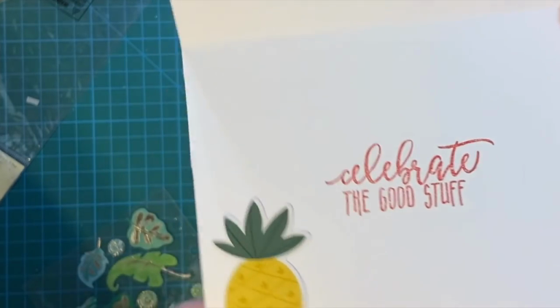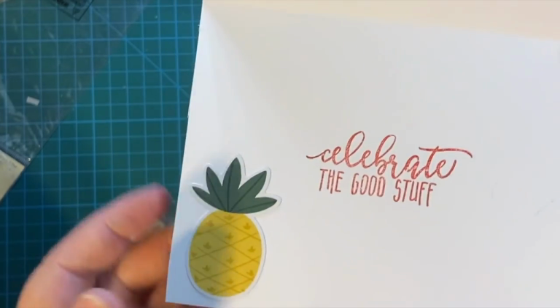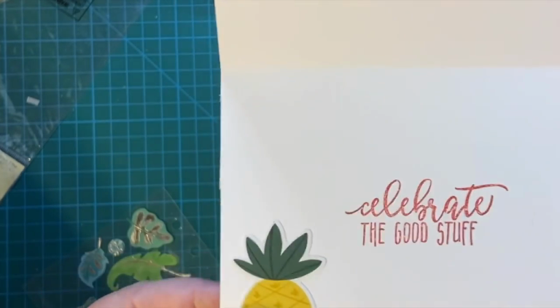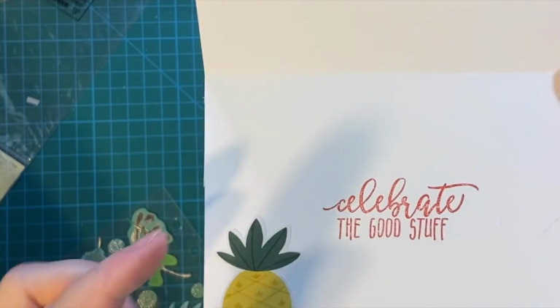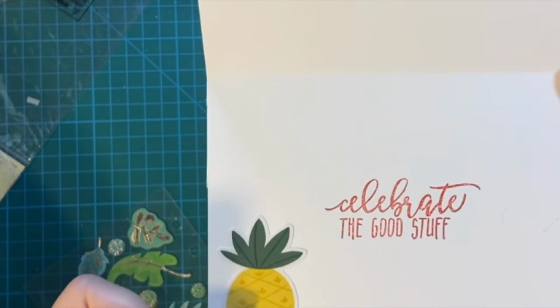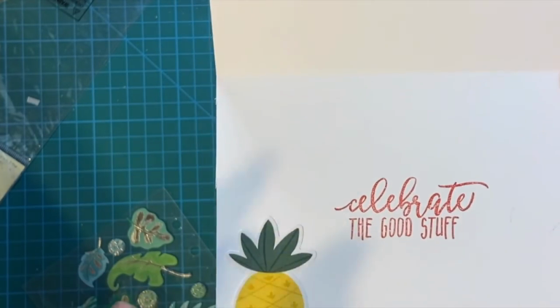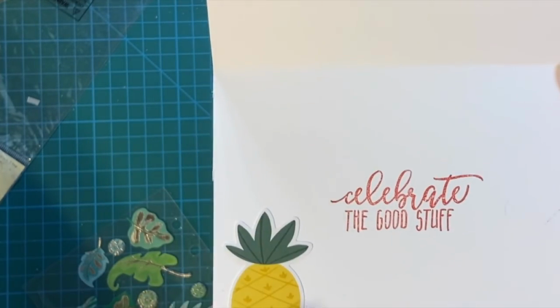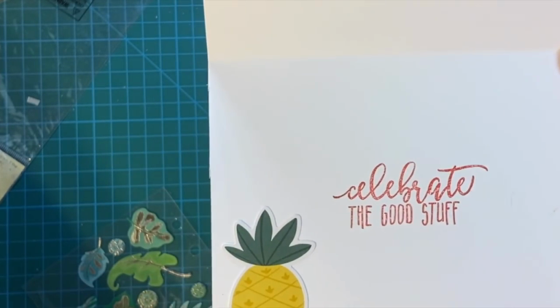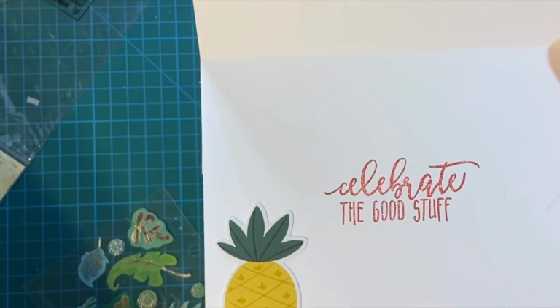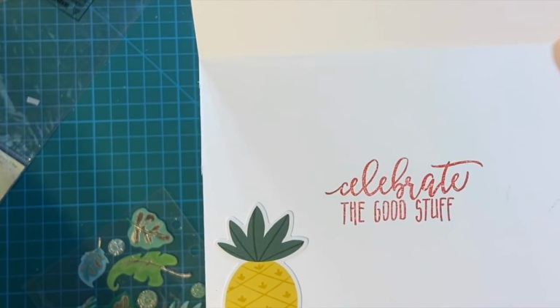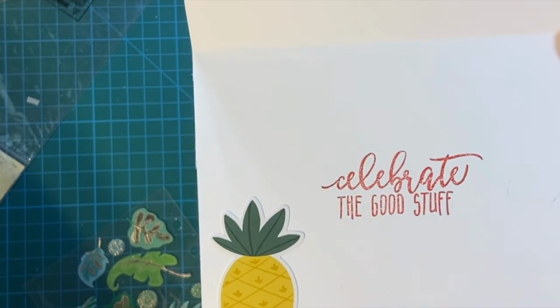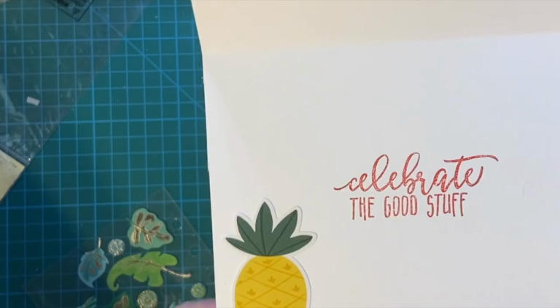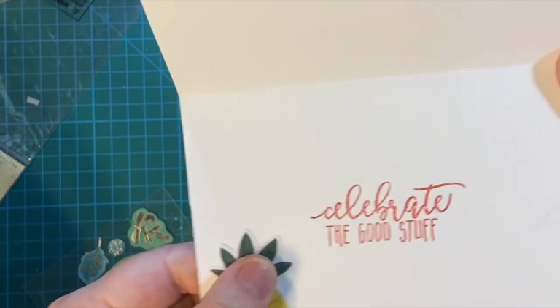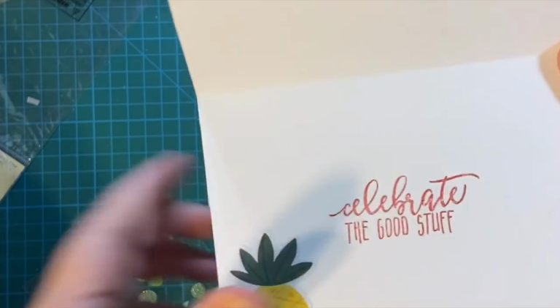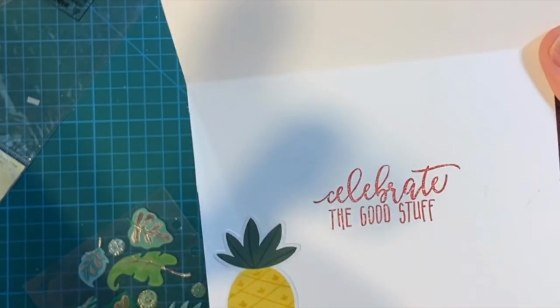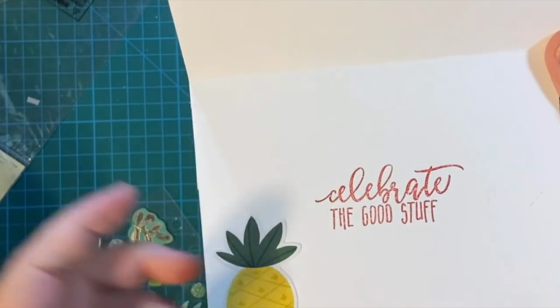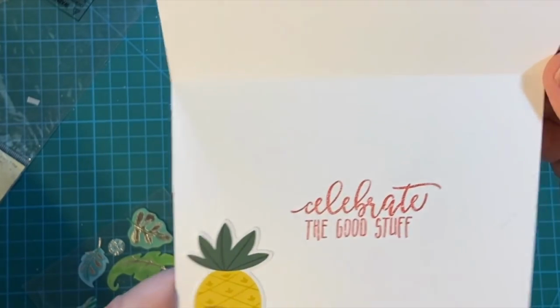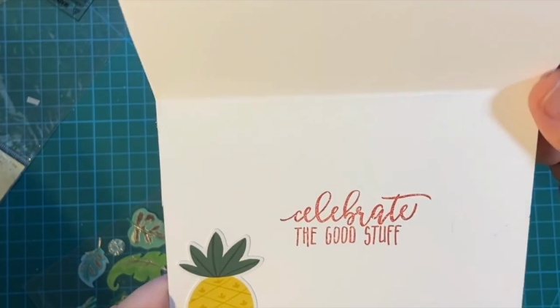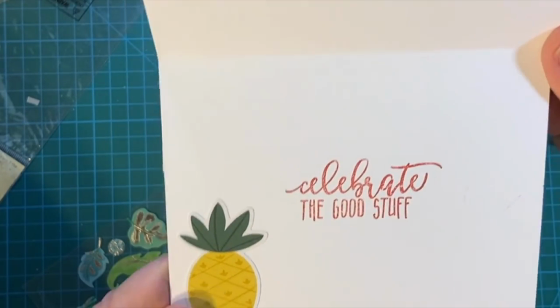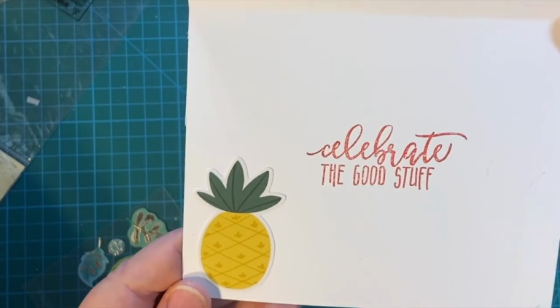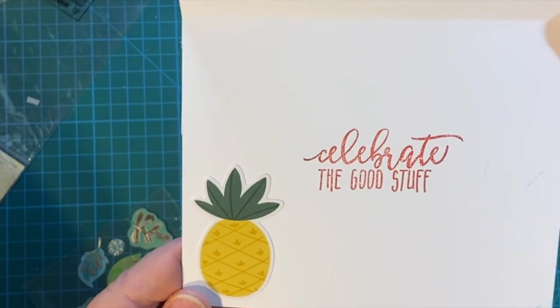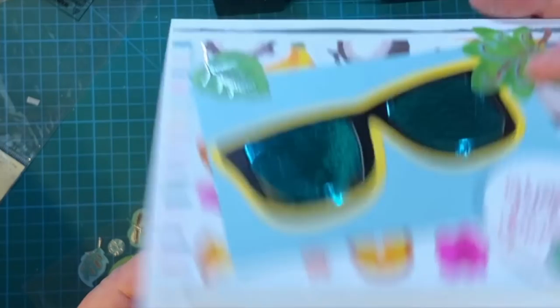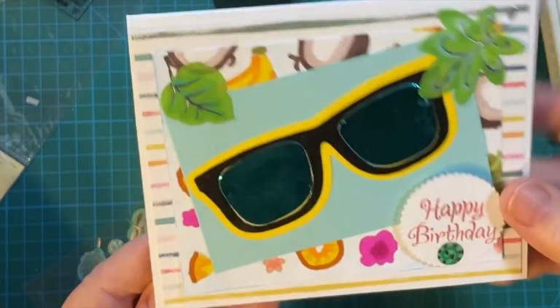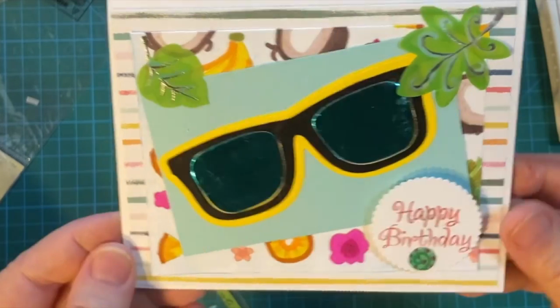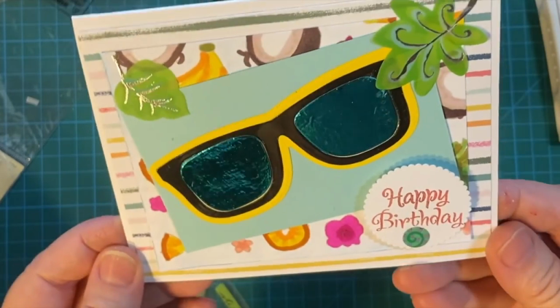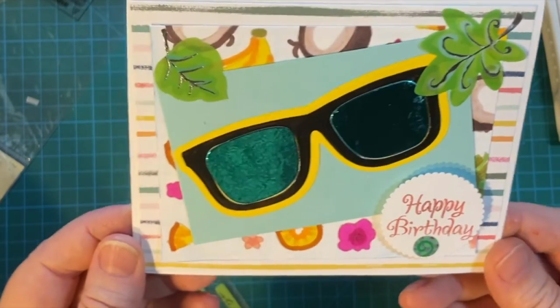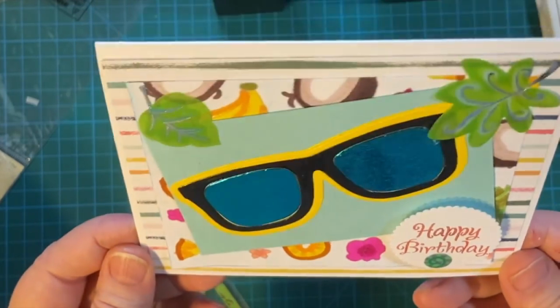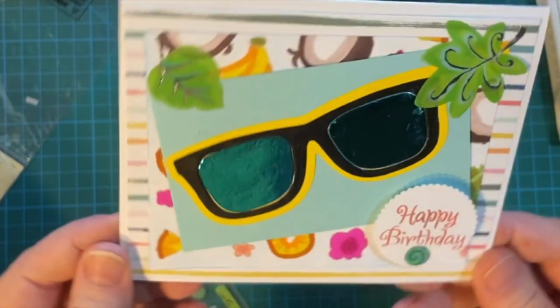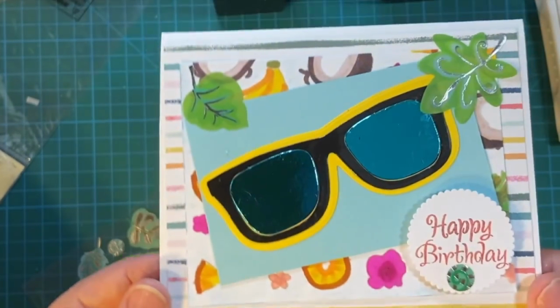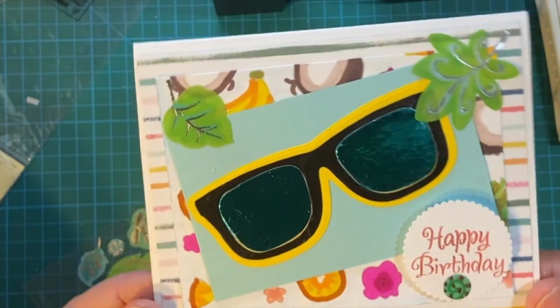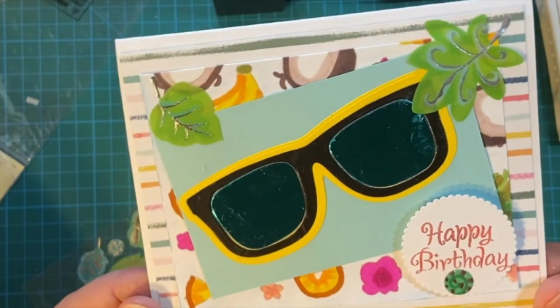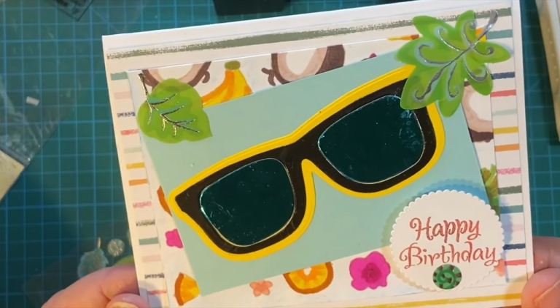If you would like to see the cards I made with my little pineapple and sunglasses, please watch the video — it's going to be linked at the end. Thank you again so much for watching, and see you again soon.